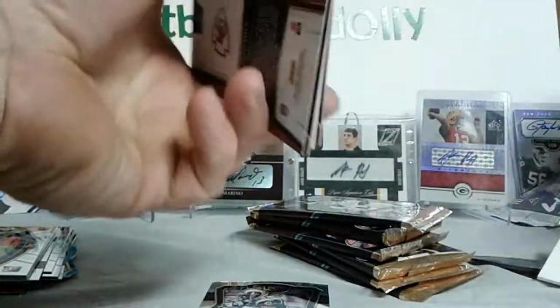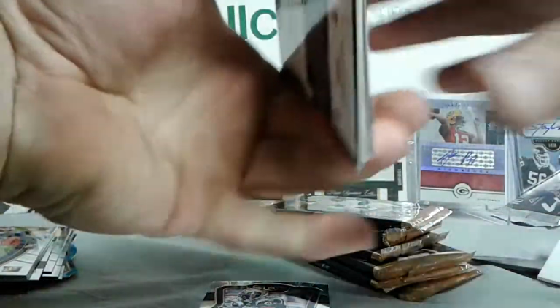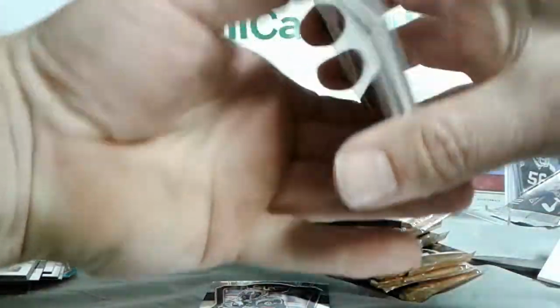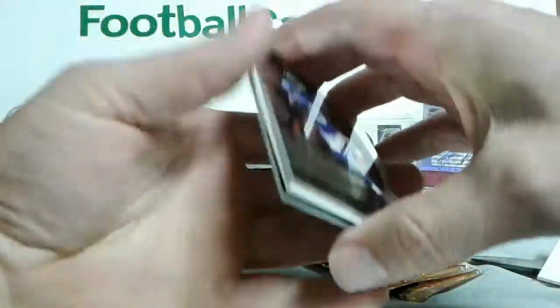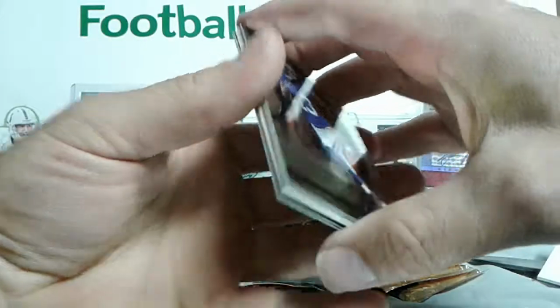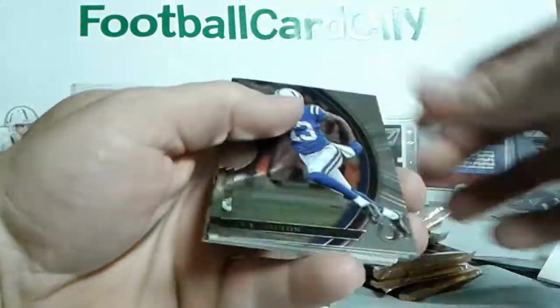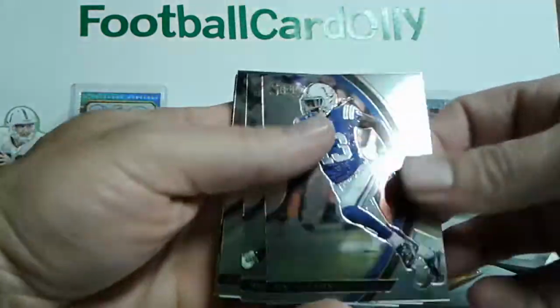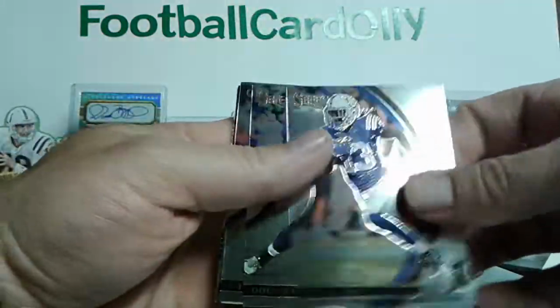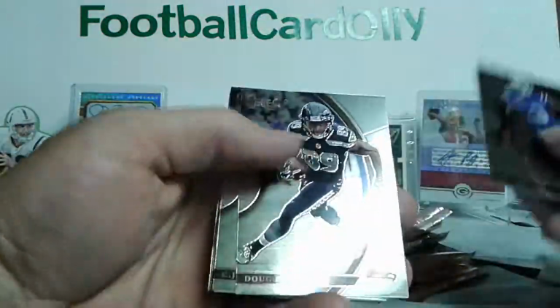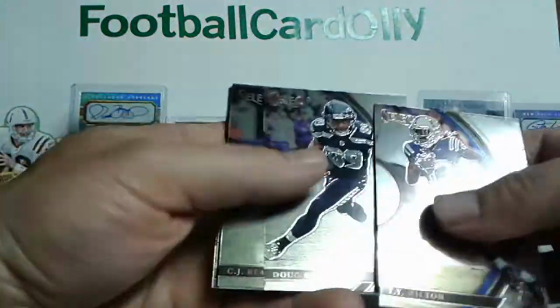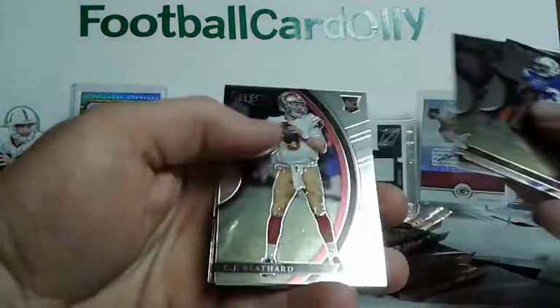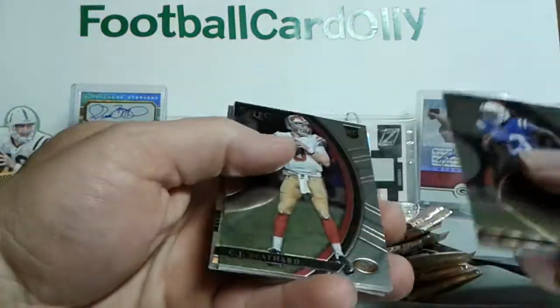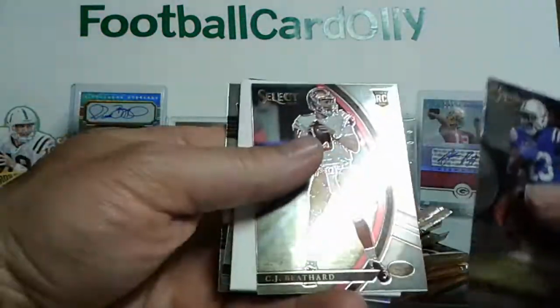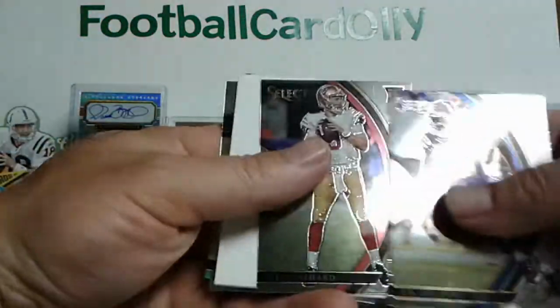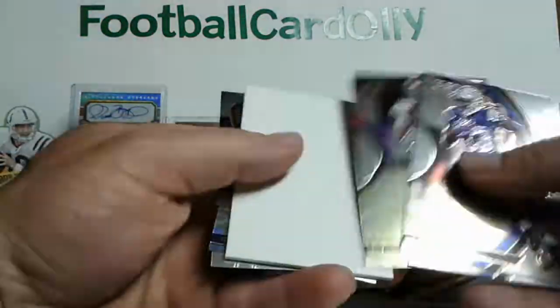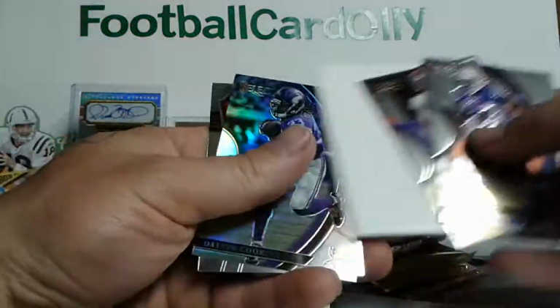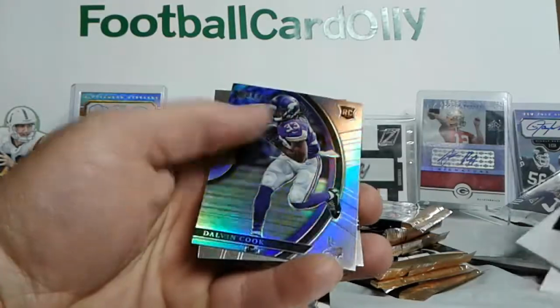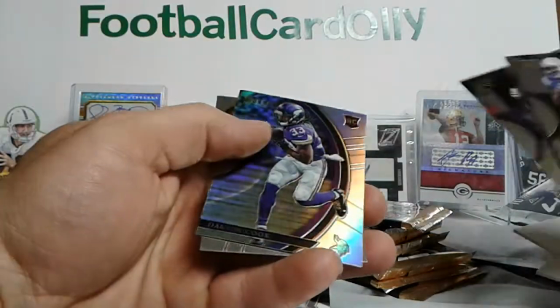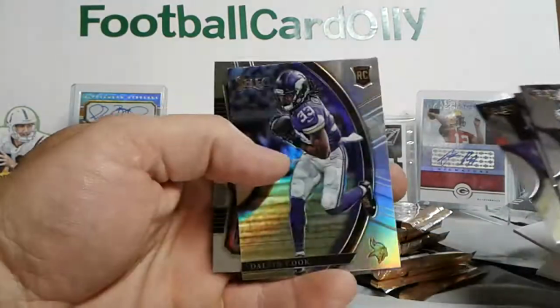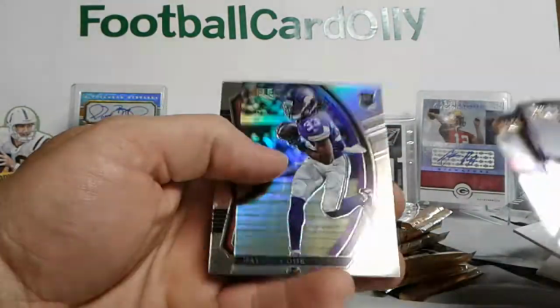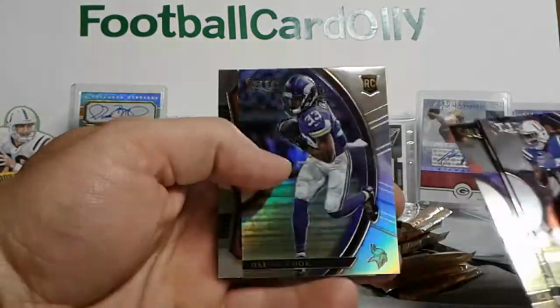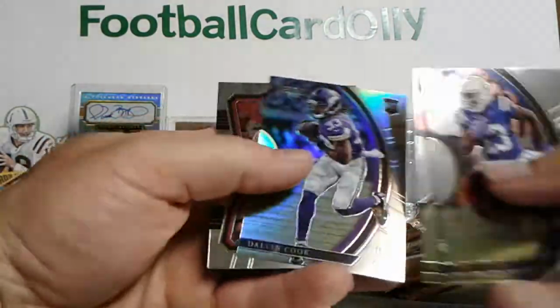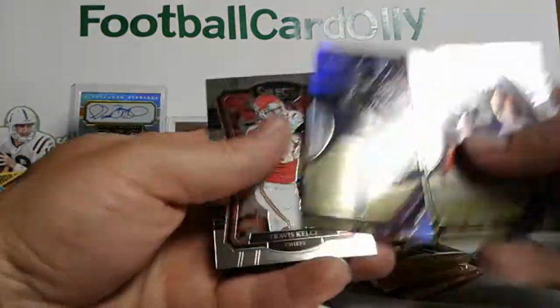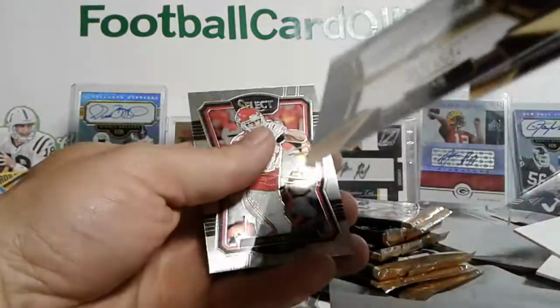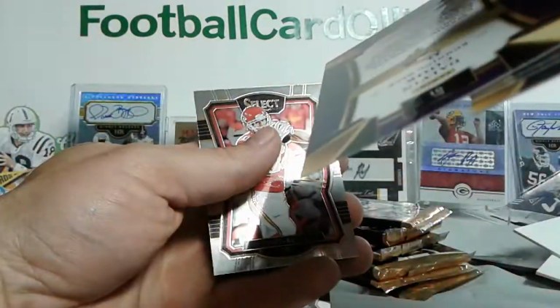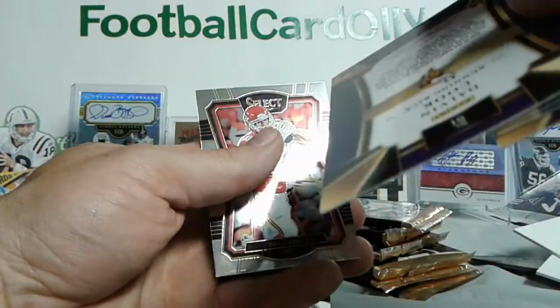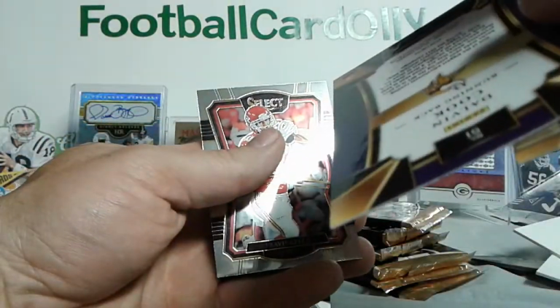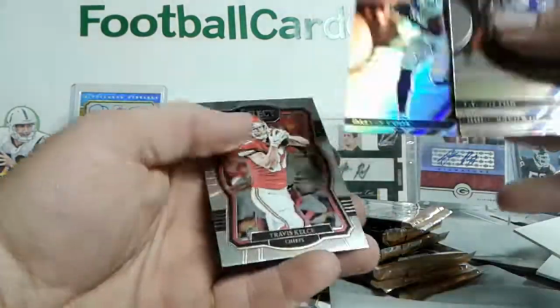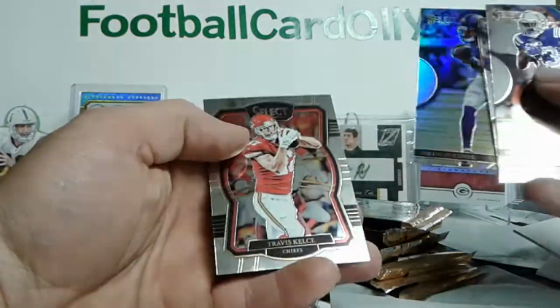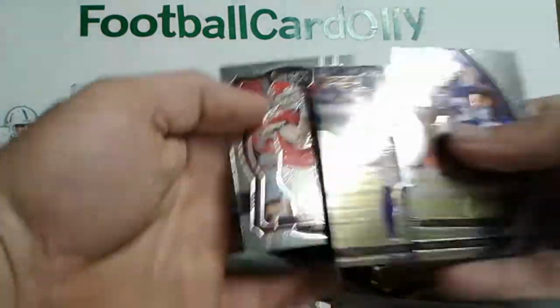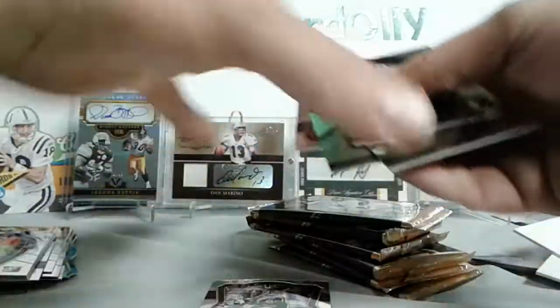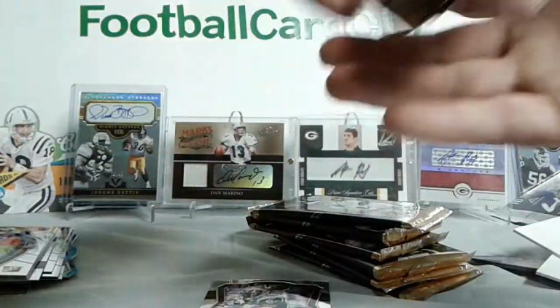Still can't believe that one of one. TJ Hilton, Doug Martin, CJ Bethard rookie, filler card, Dalvin Cook — Prism, Concourse. Tricolor Travis Kelce.